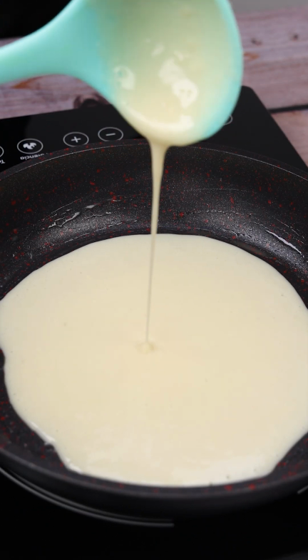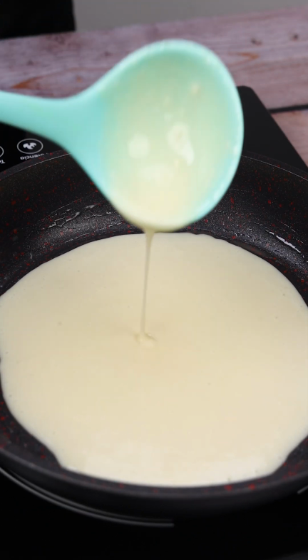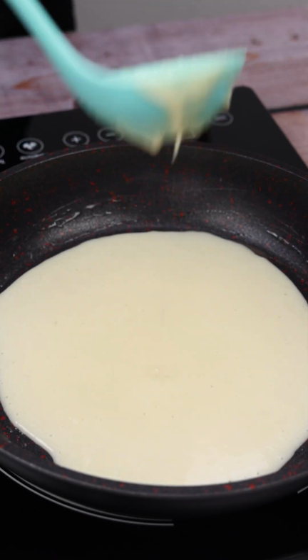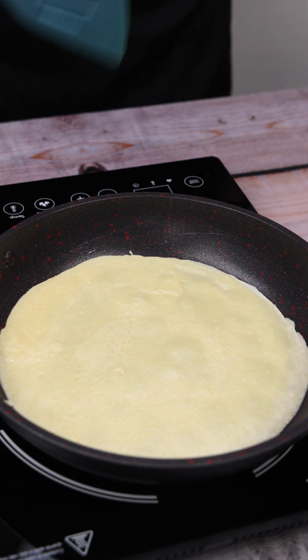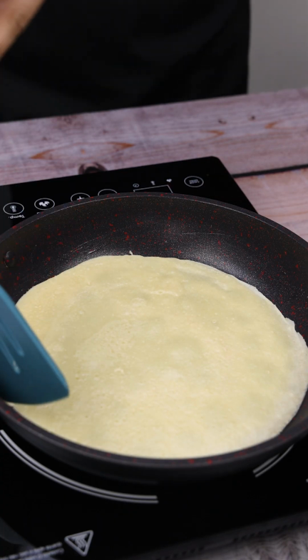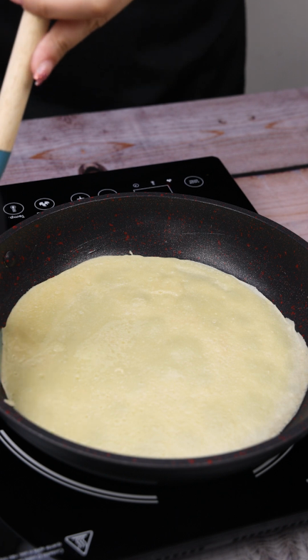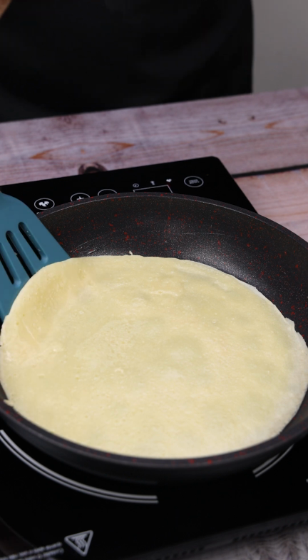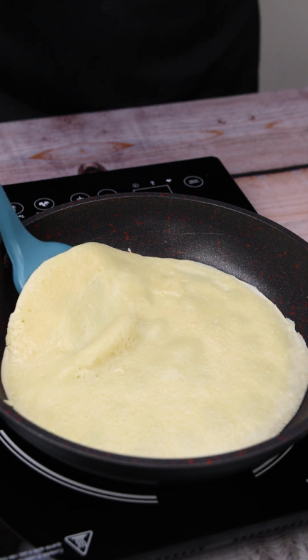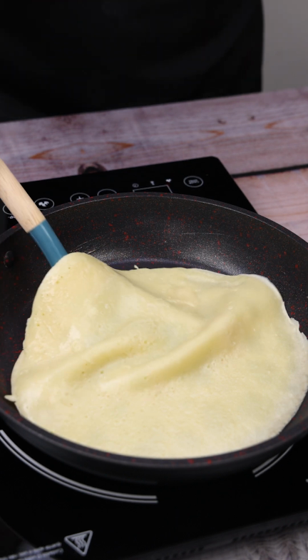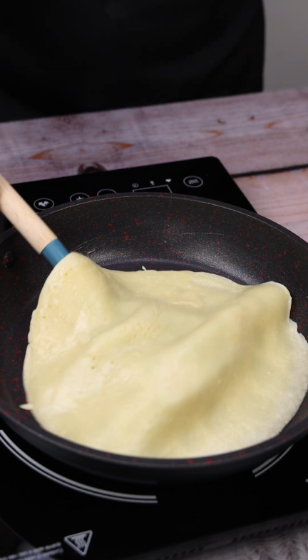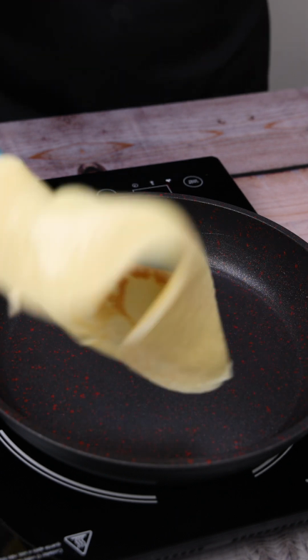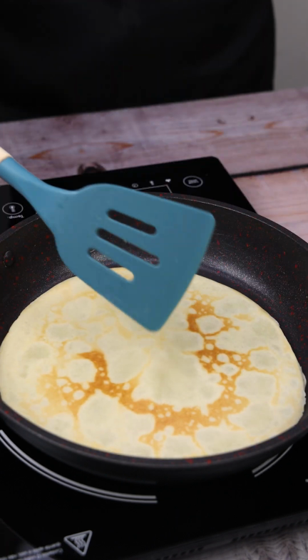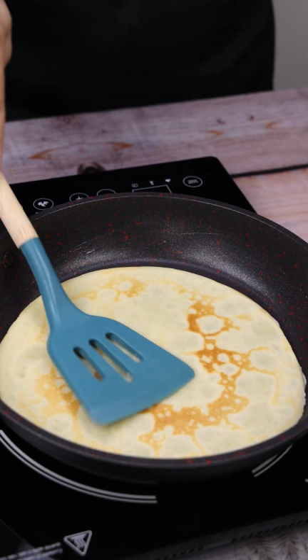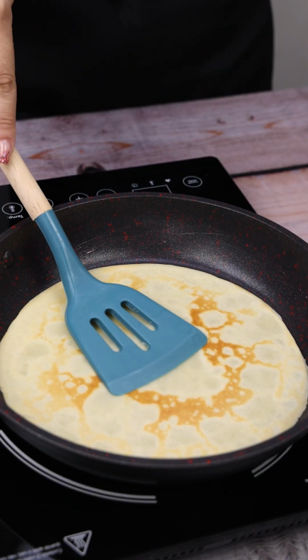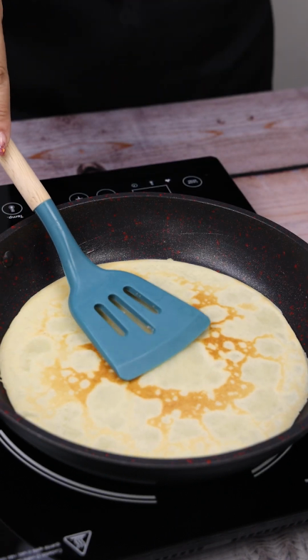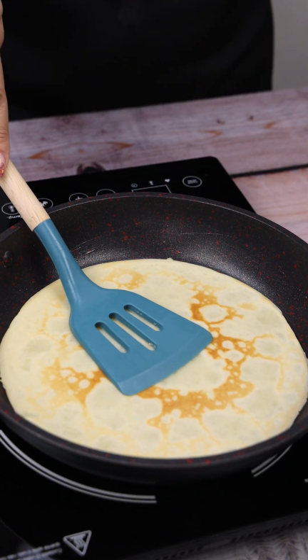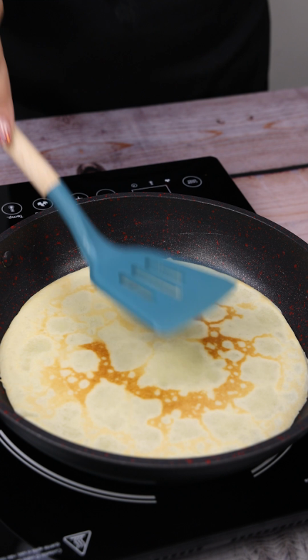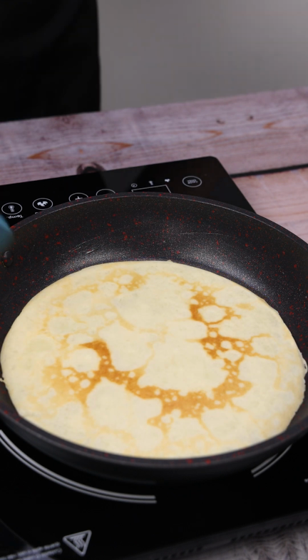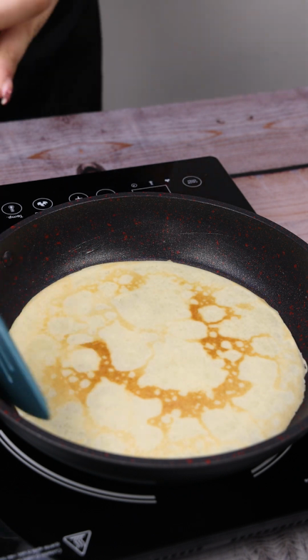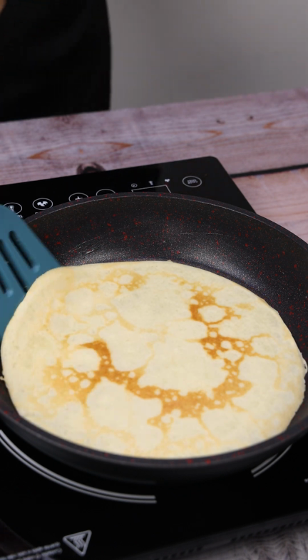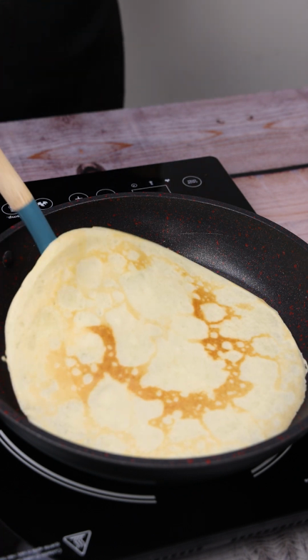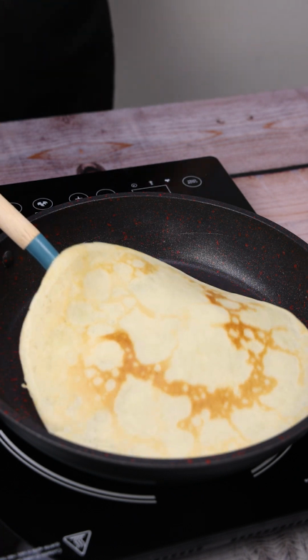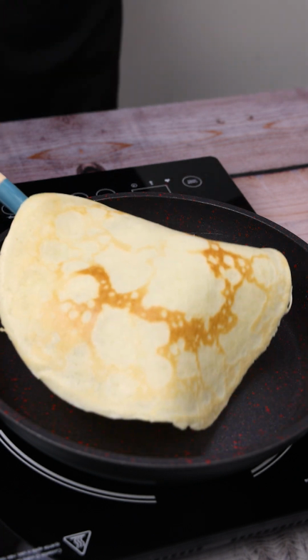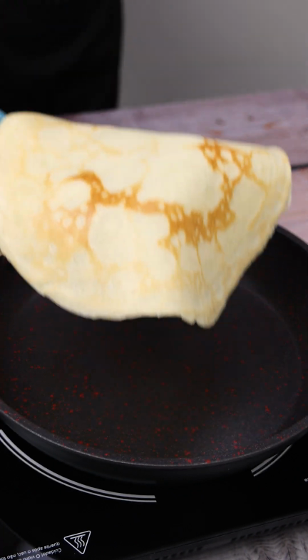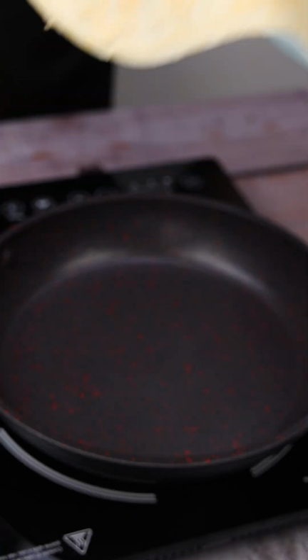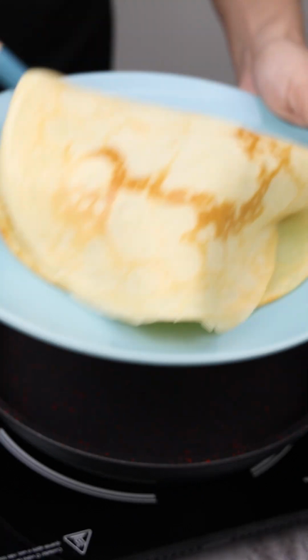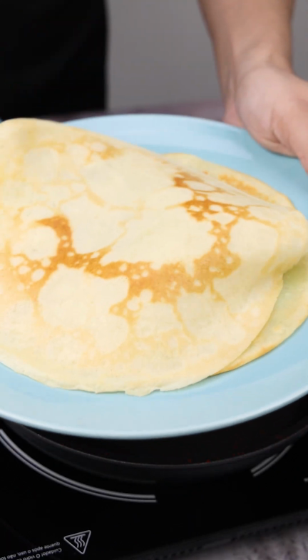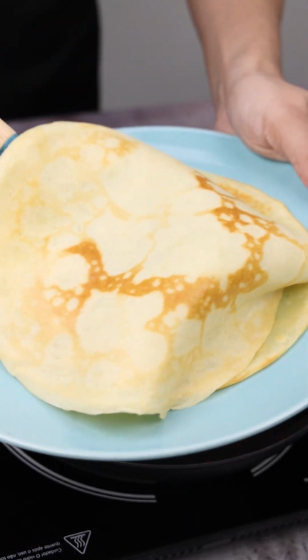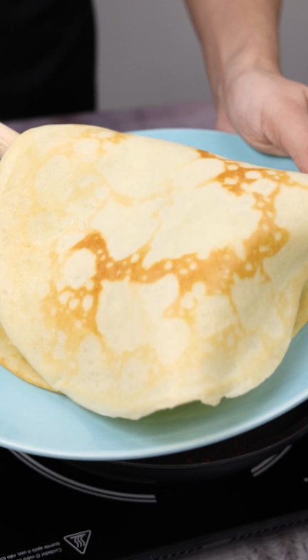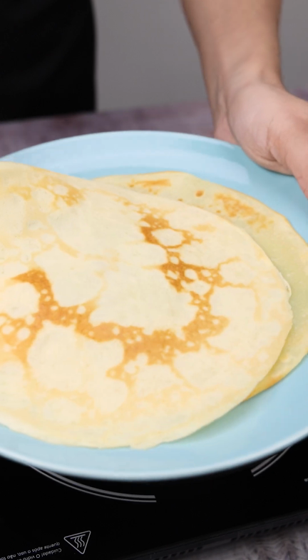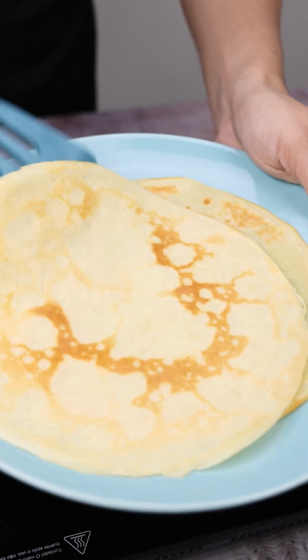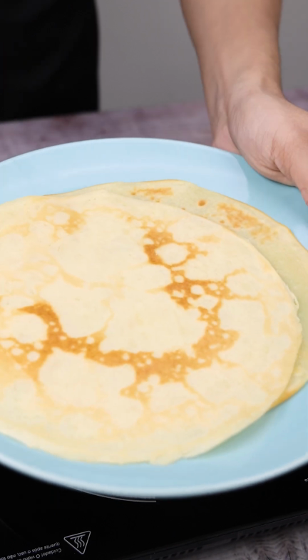When it has reached pancake texture, I'm going to flip it over so the other side cooks too. I'm going to repeat the process until the dough is done. Now, I'm going to put the finished dough on a plate and set it aside.